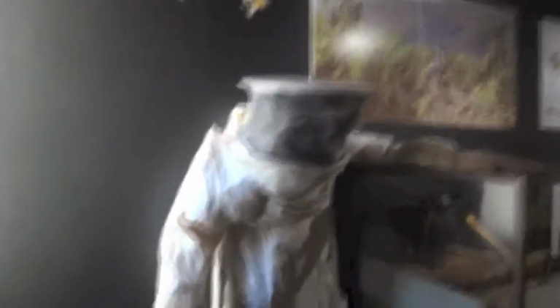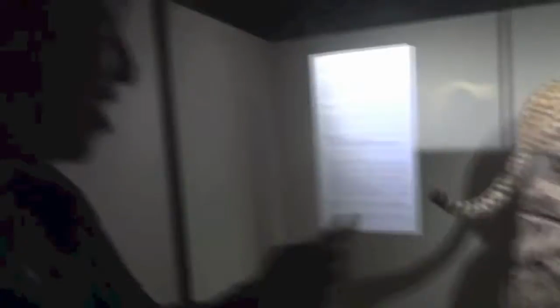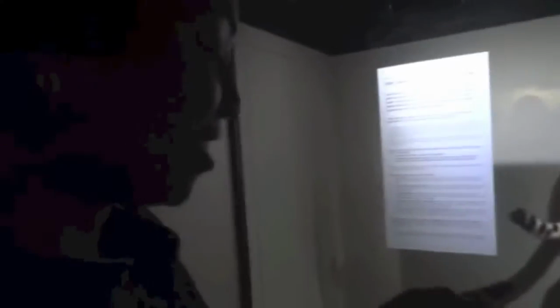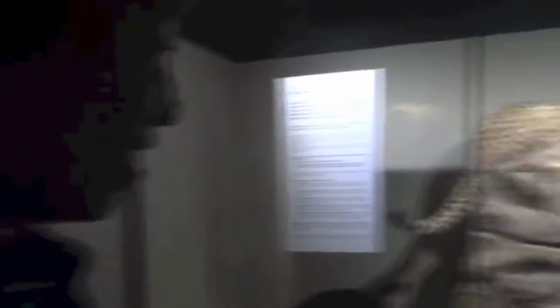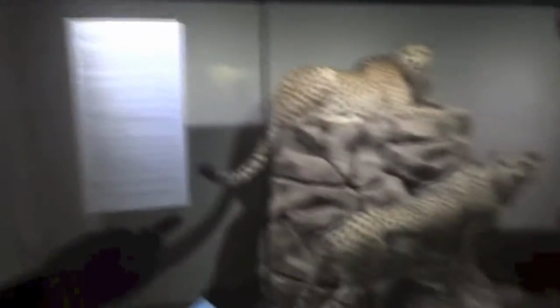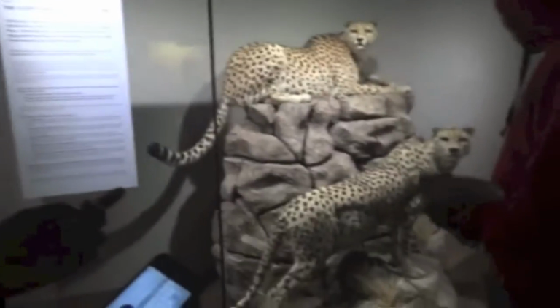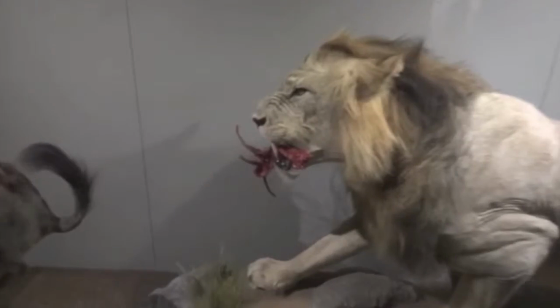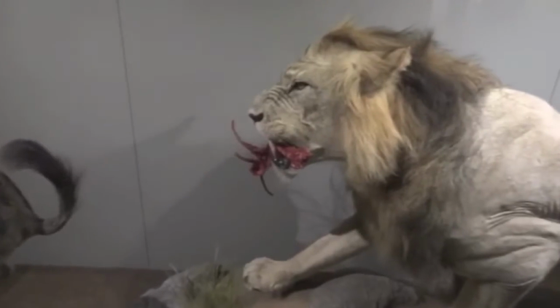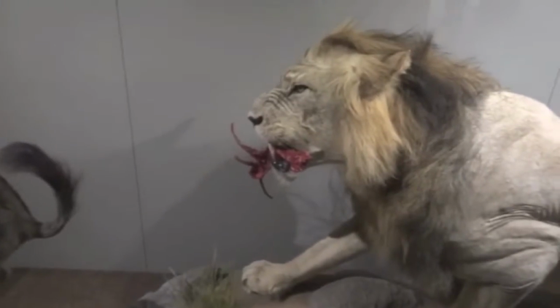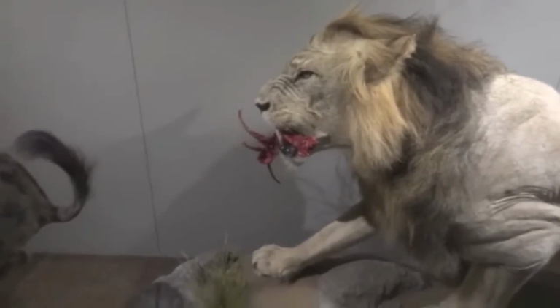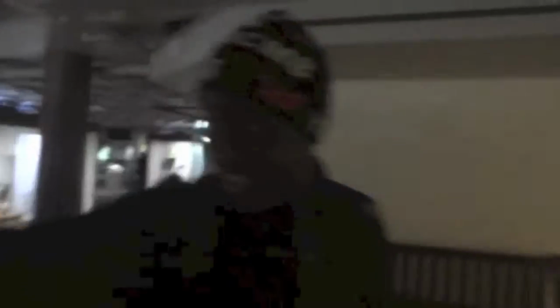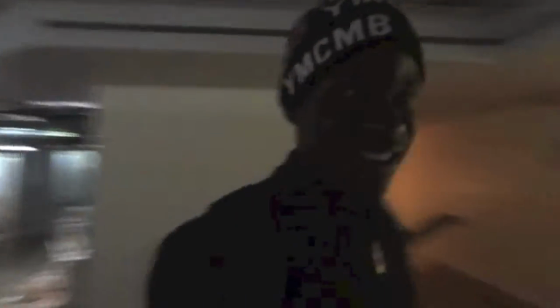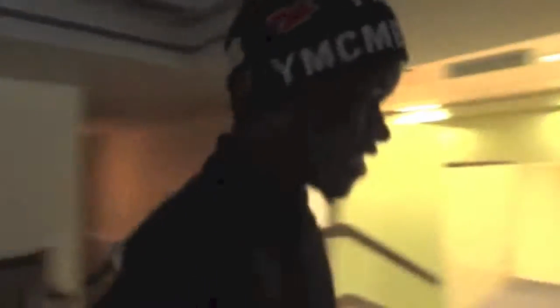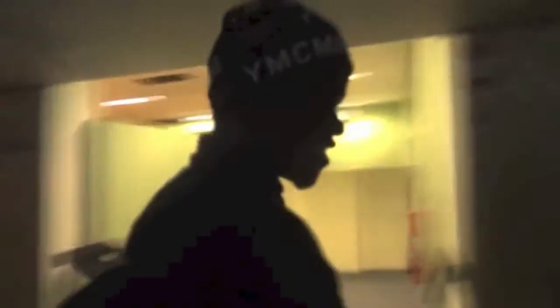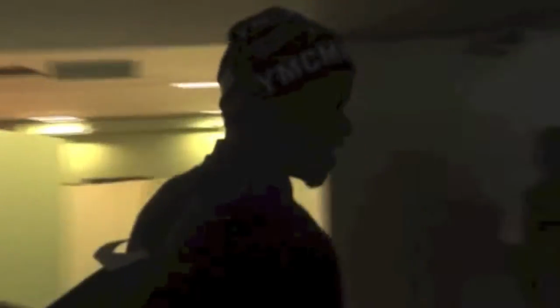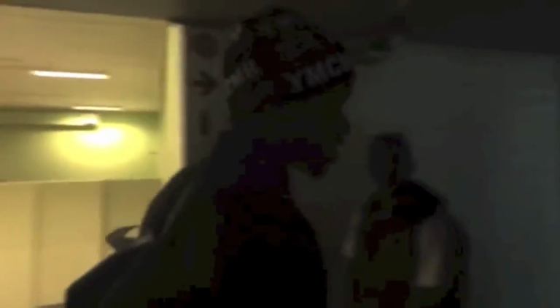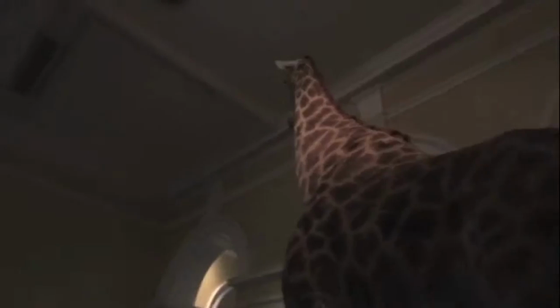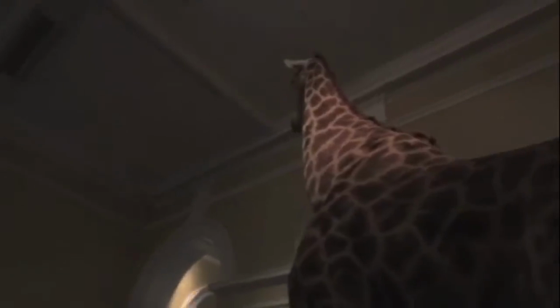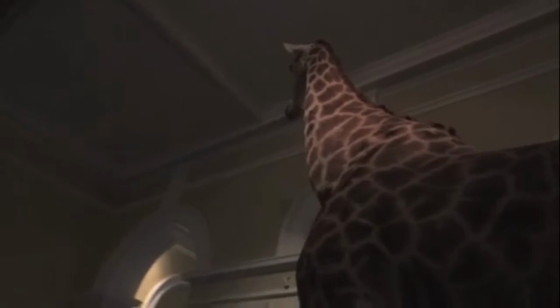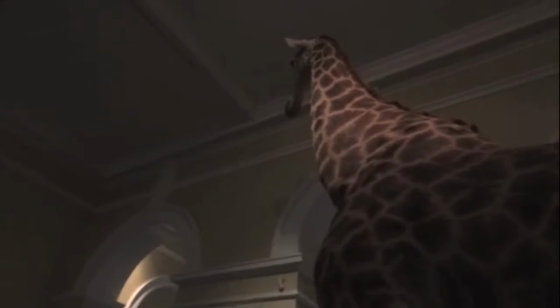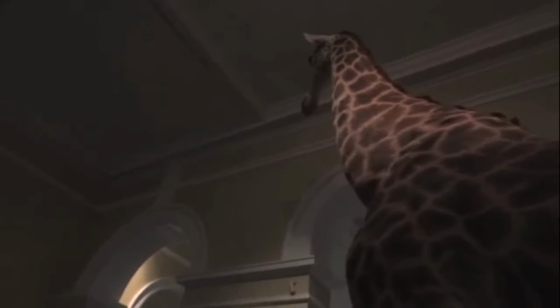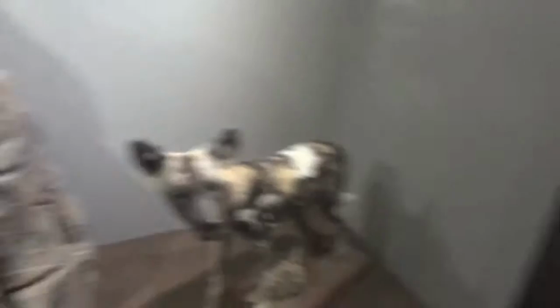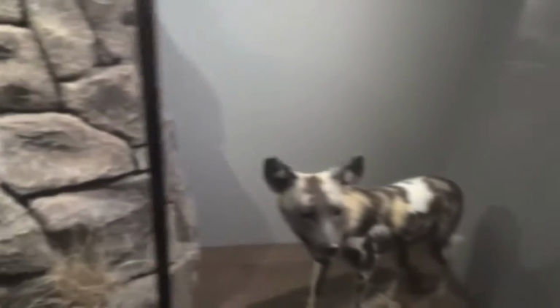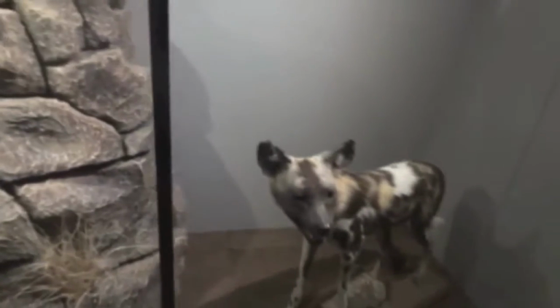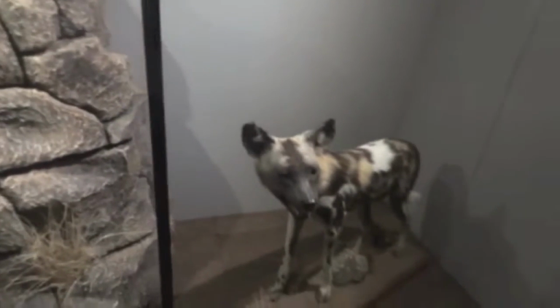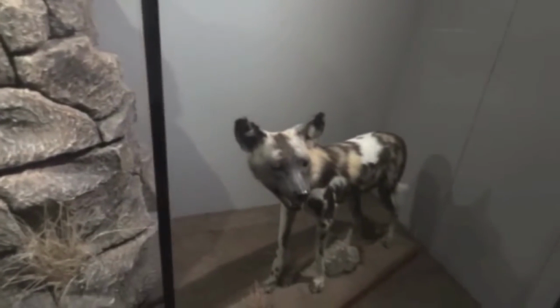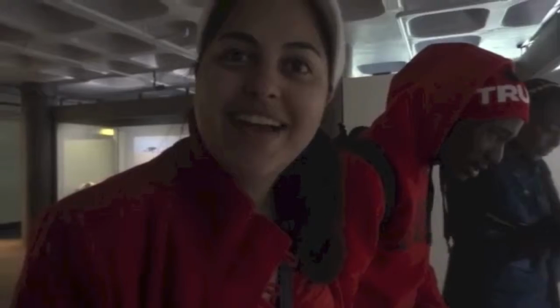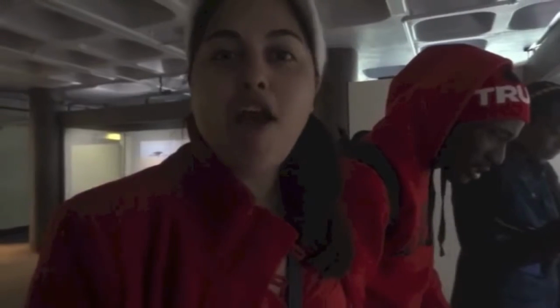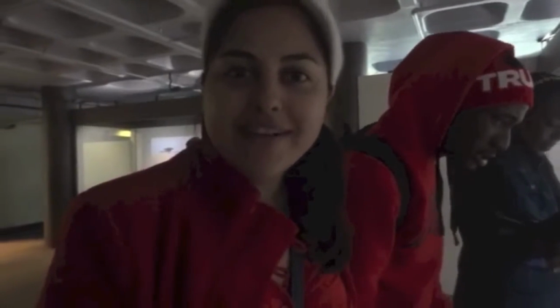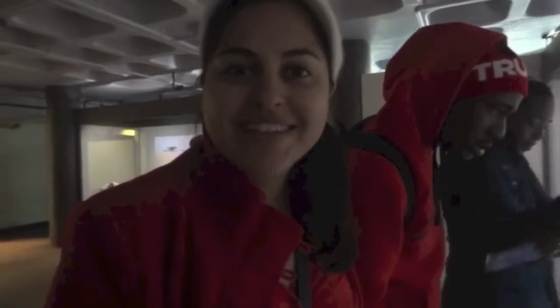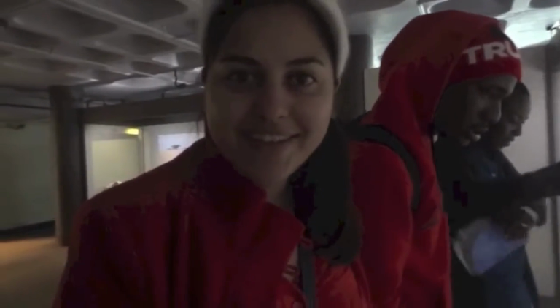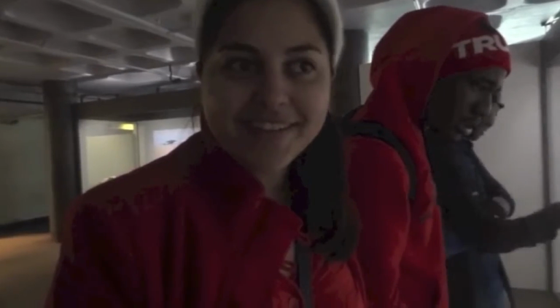Lion. African hunting dogs. African hunting dogs.